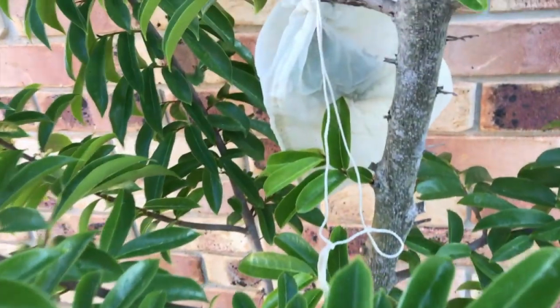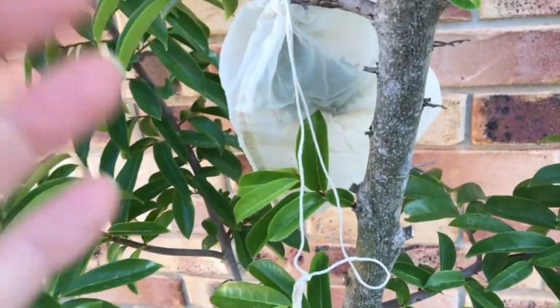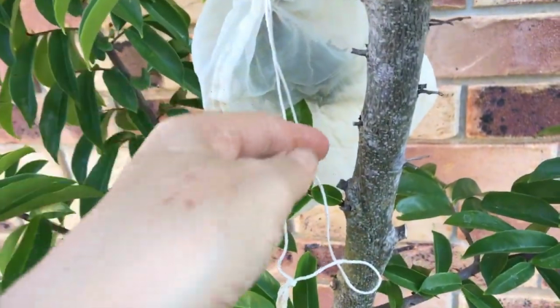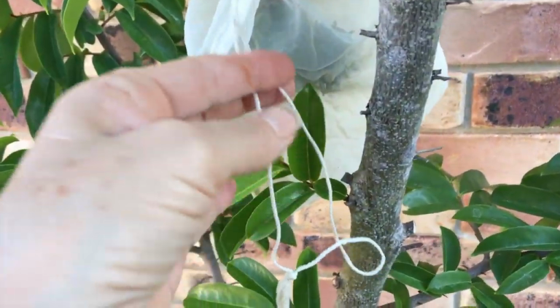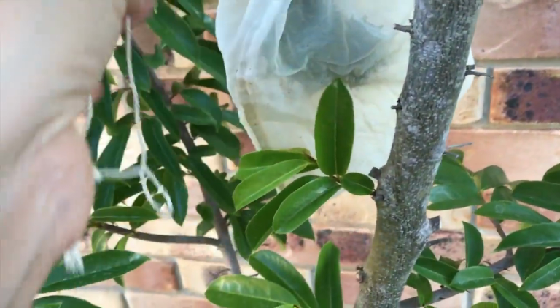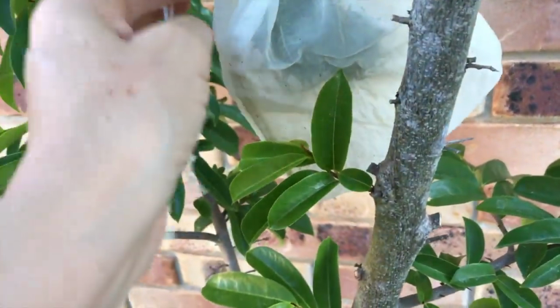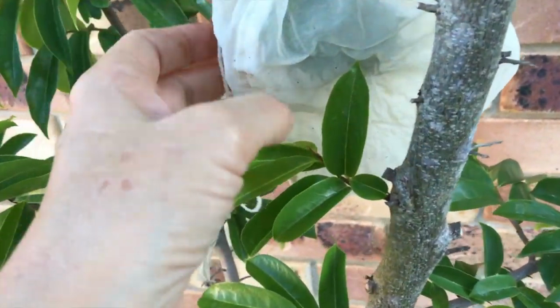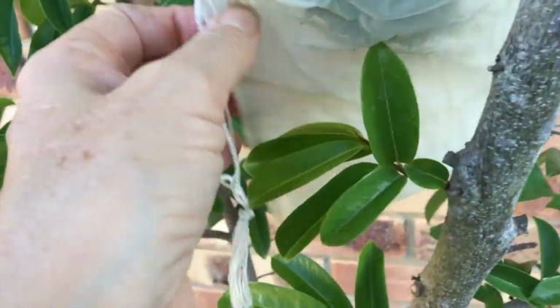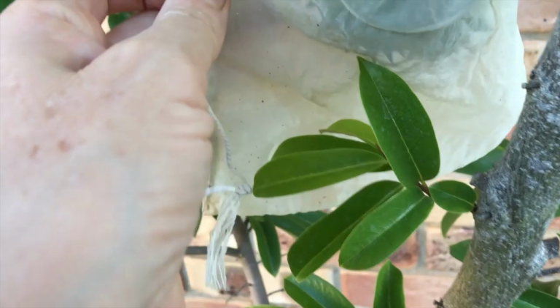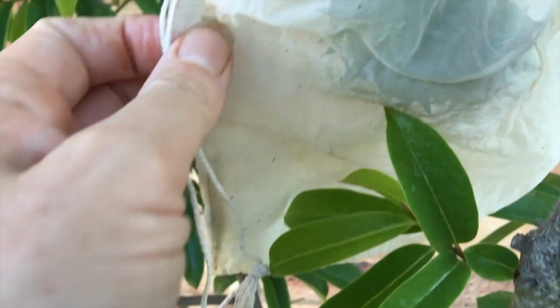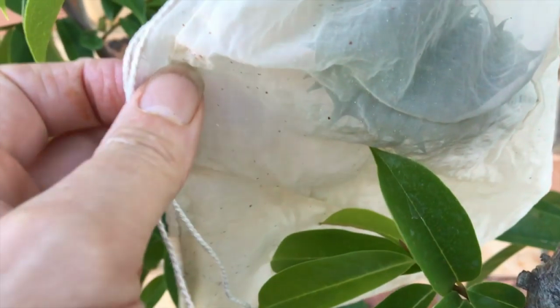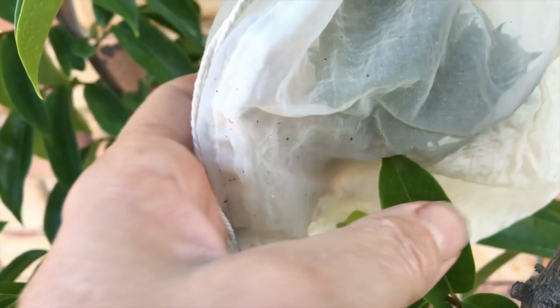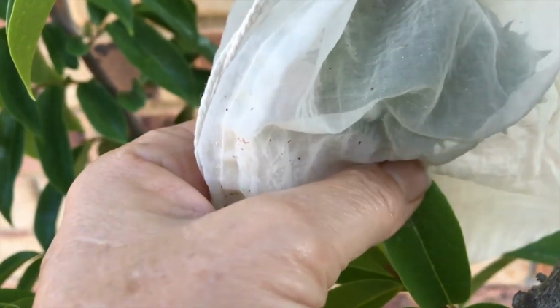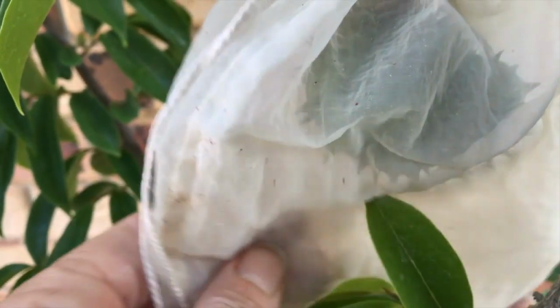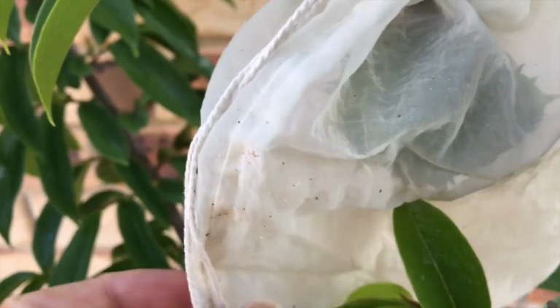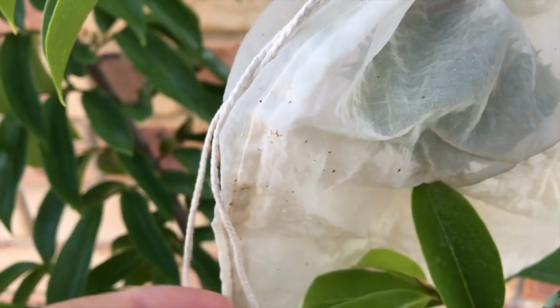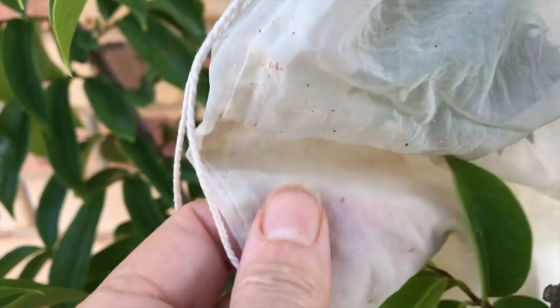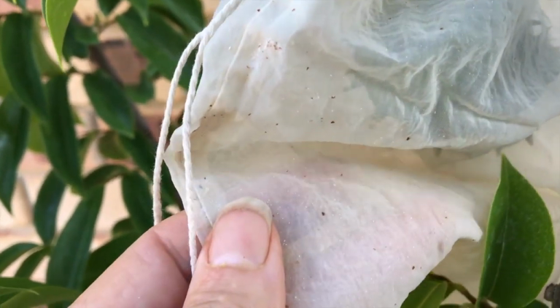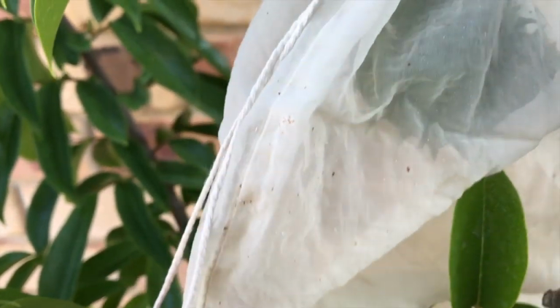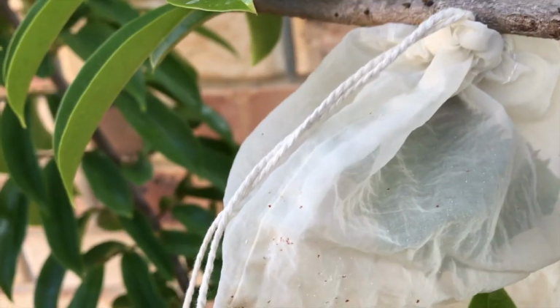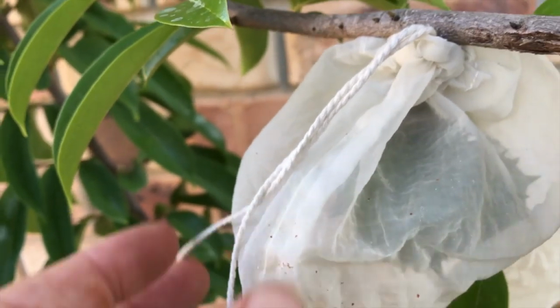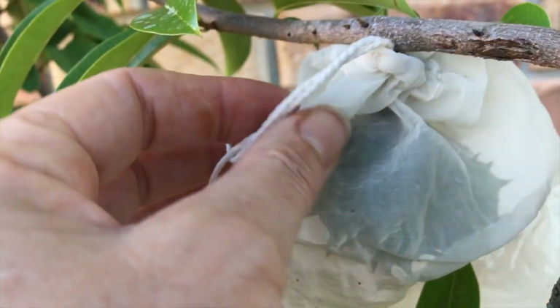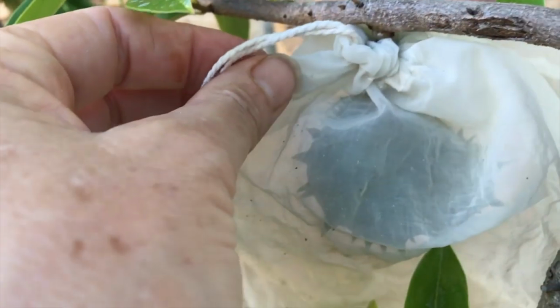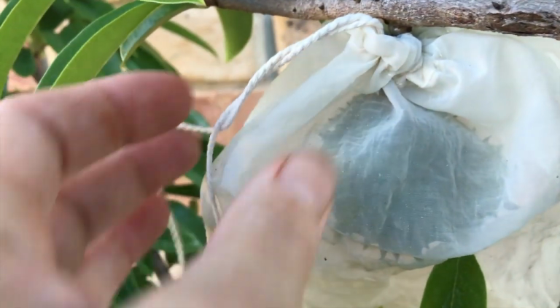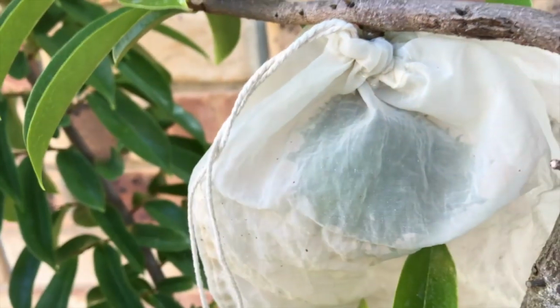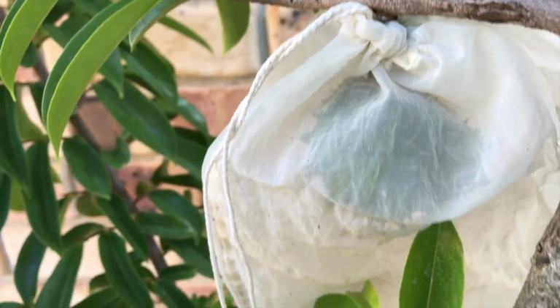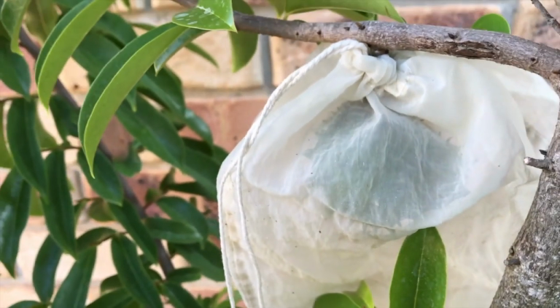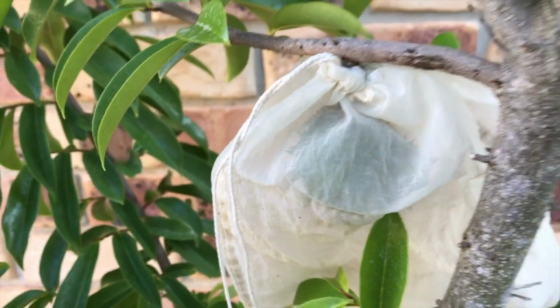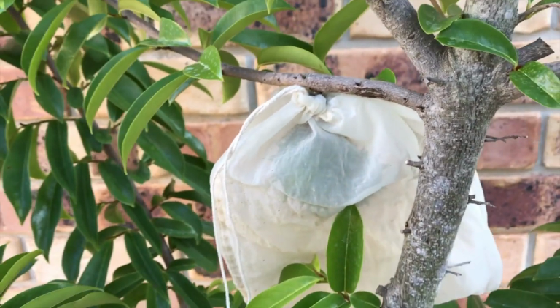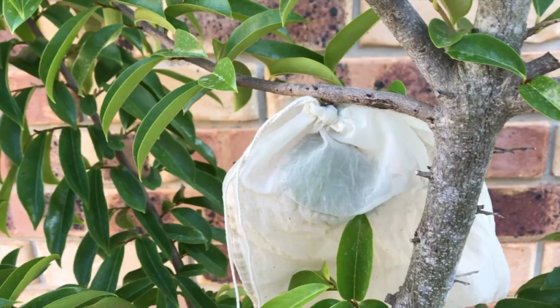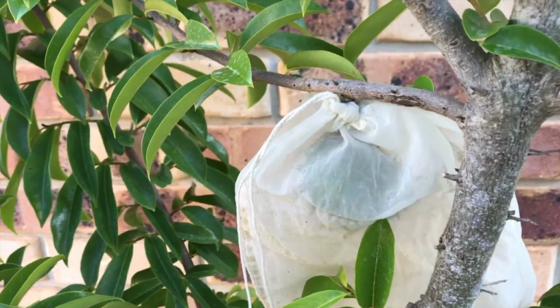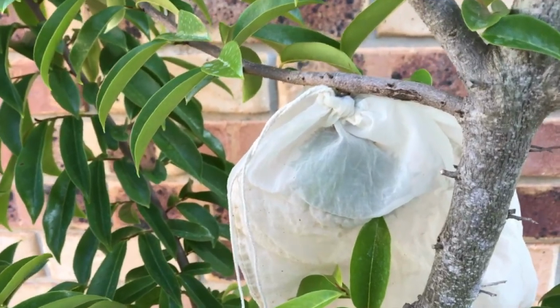Our little soursop is in here — this is a nut milk bag — and it's getting to be a good size now. This only keeps out the fruit flies, so I thought it might help with insects and fruit flies and keep them away from our one soursop.